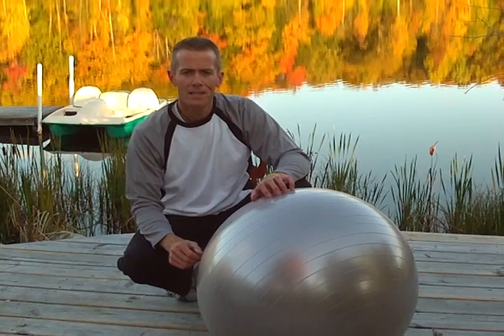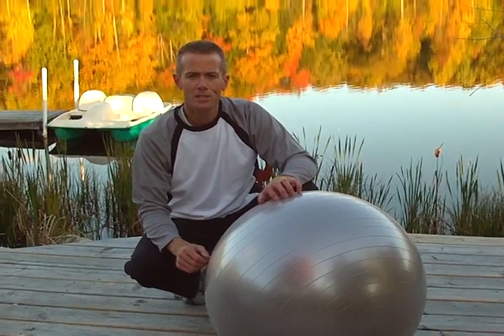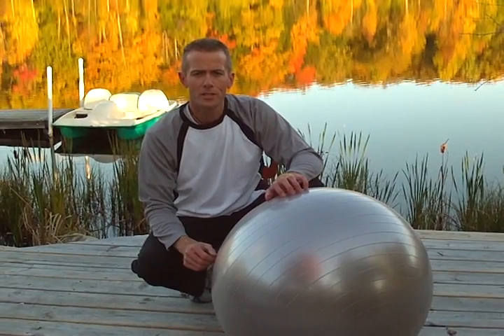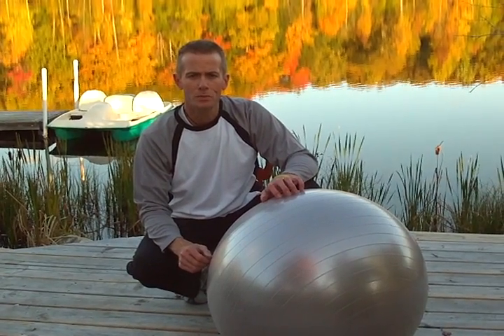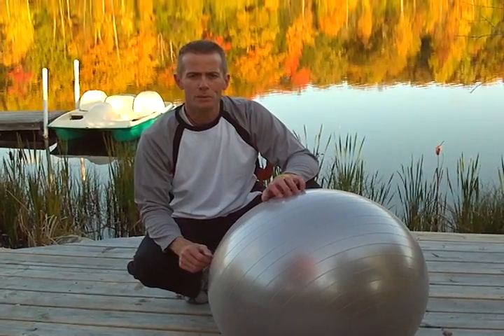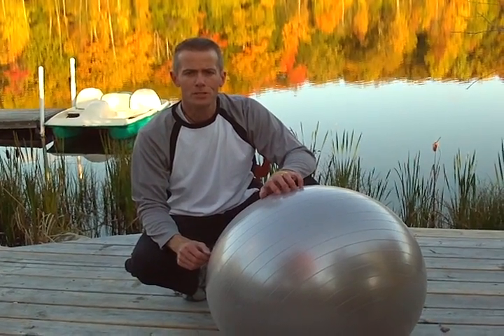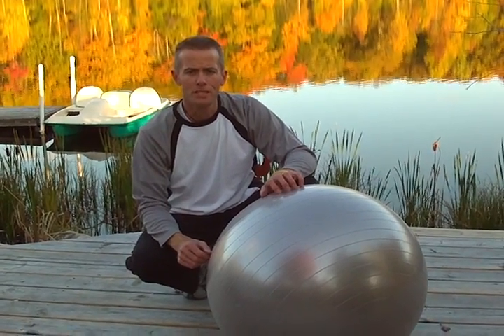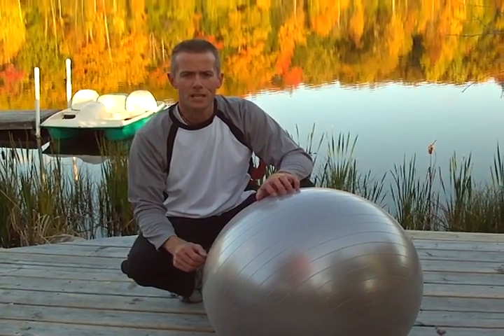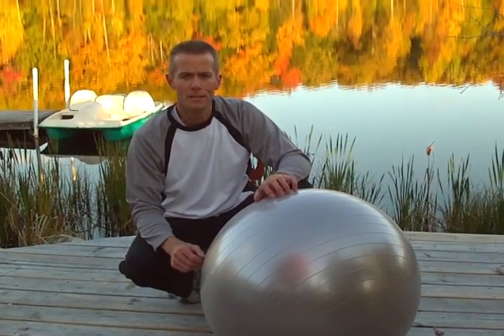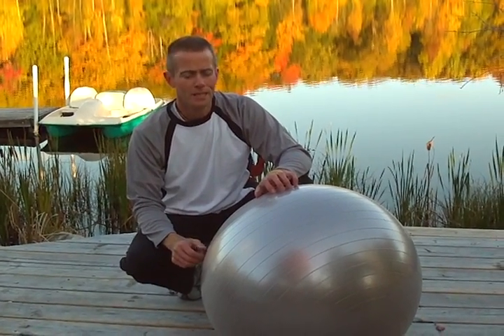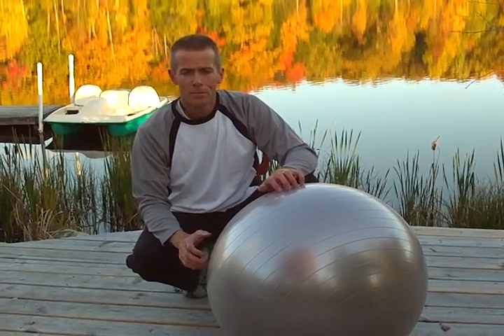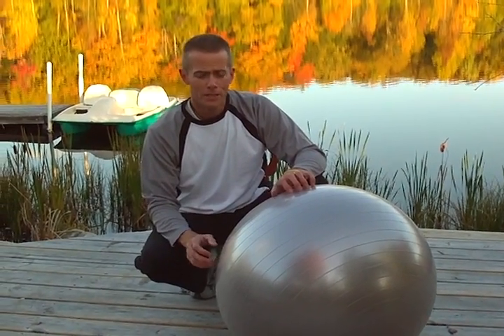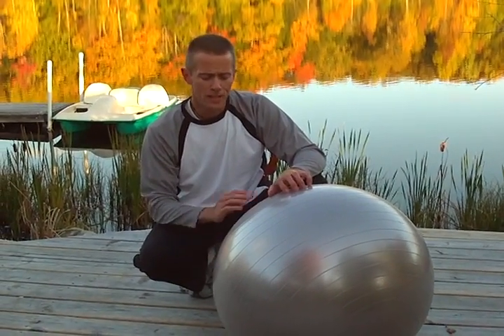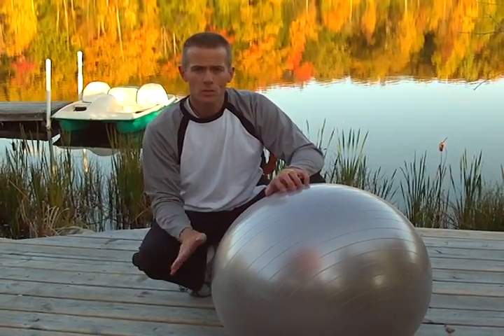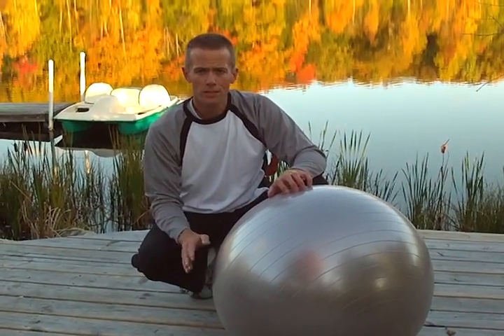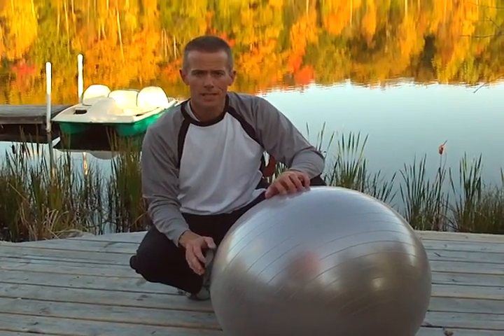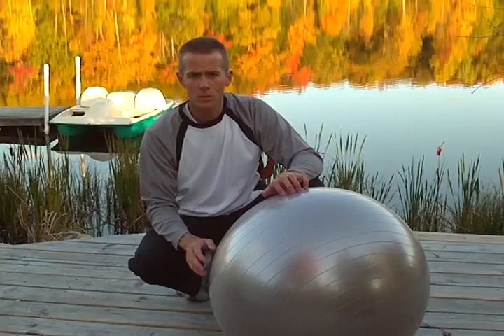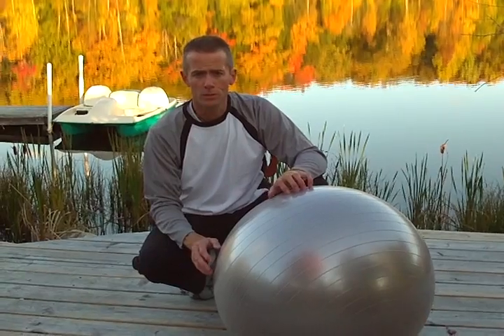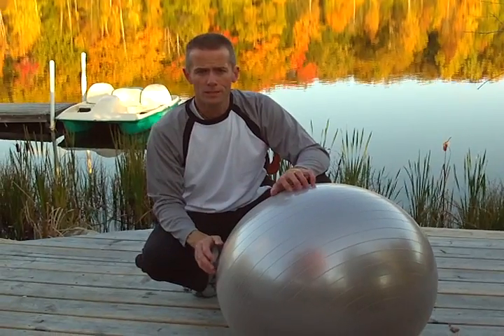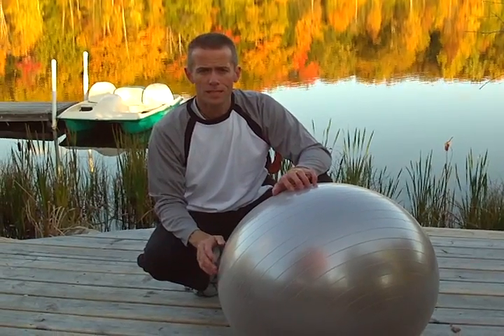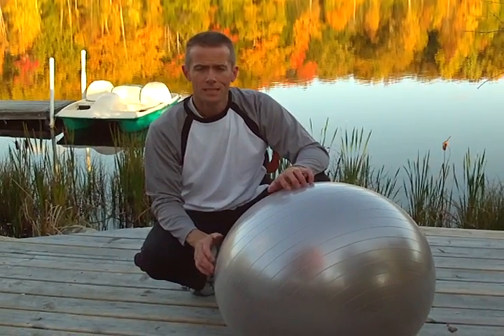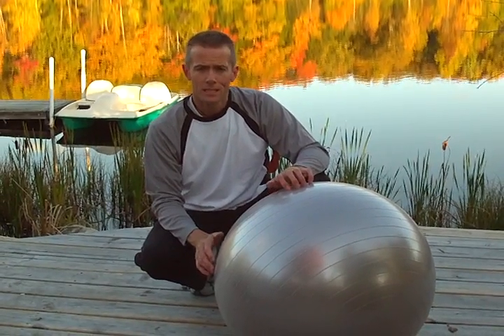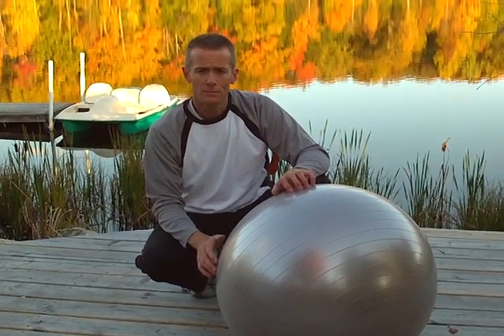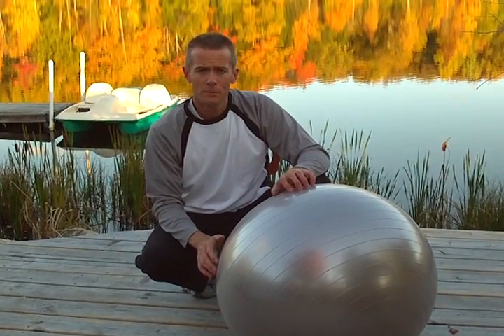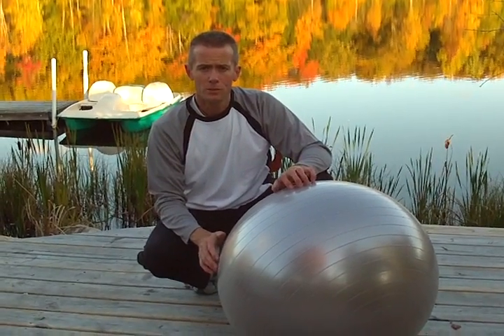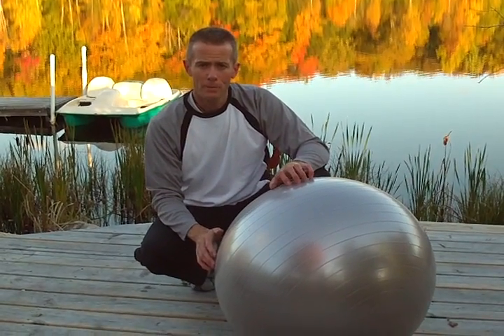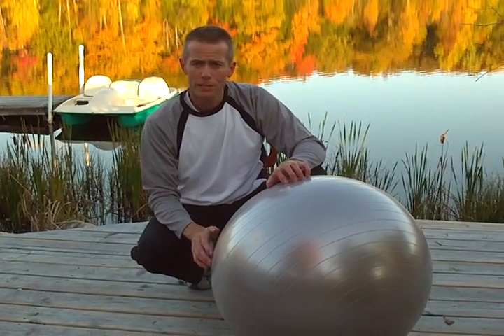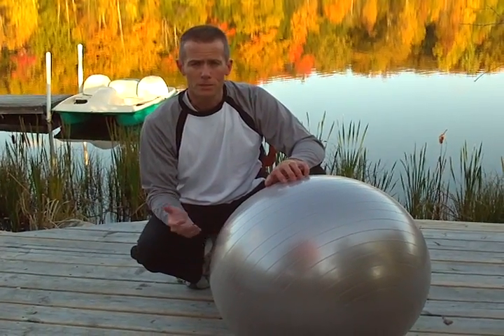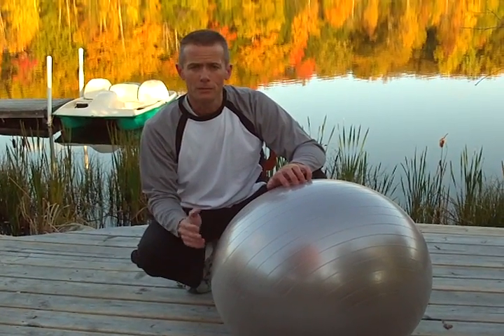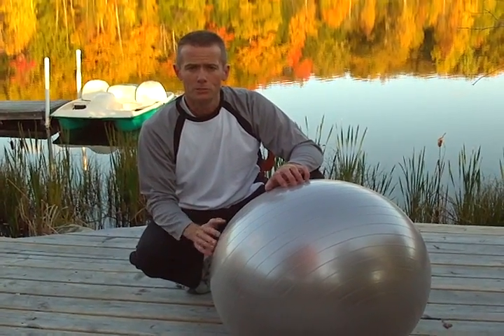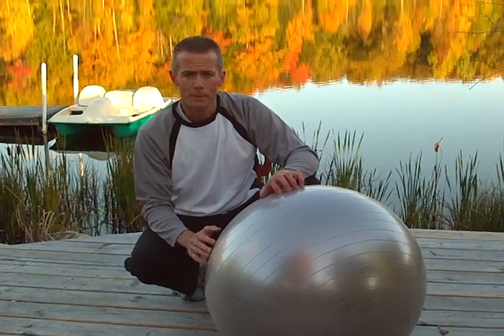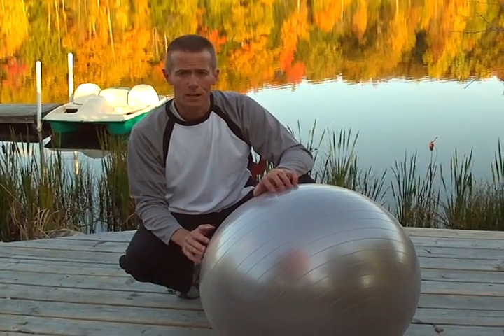Hi, this is John Chase with InspiredJourneyFitness.com. I'm going to show you an advanced core strength exercise called a stability ball drop and reach, or a stability ball drop and cross.